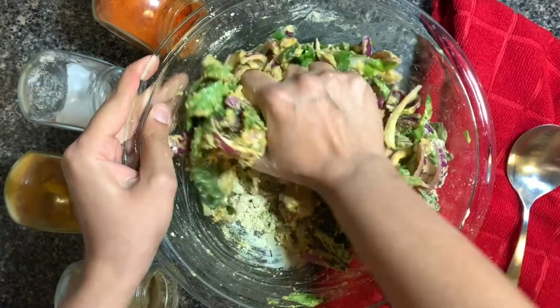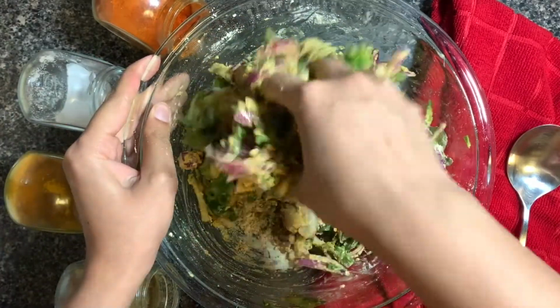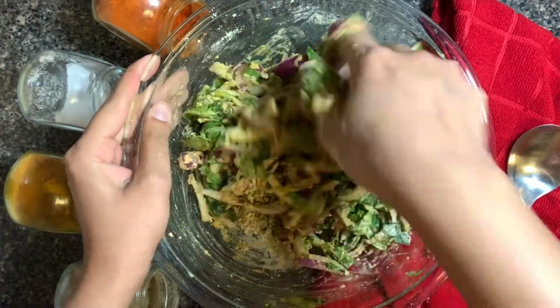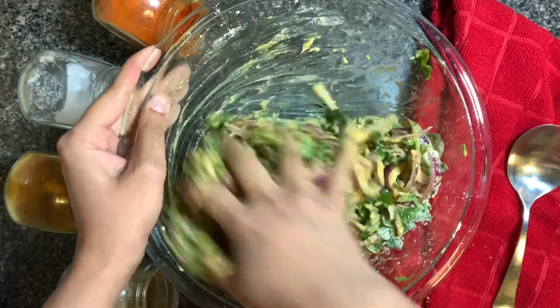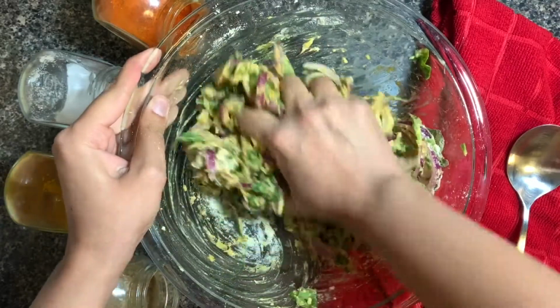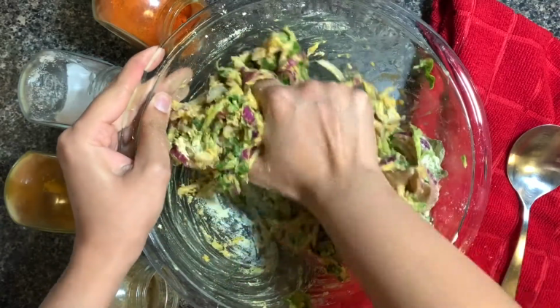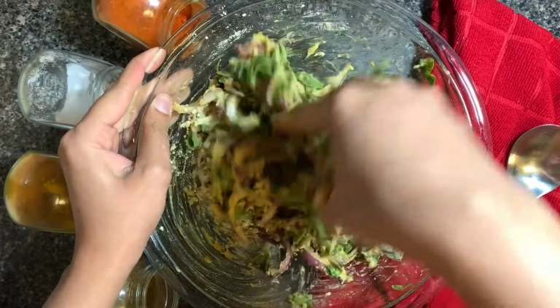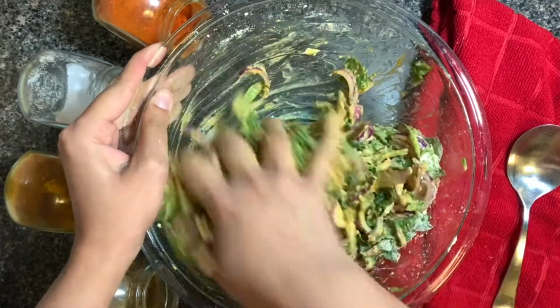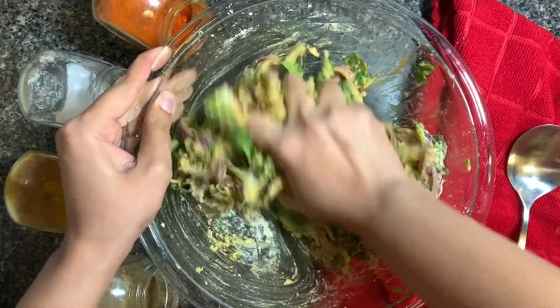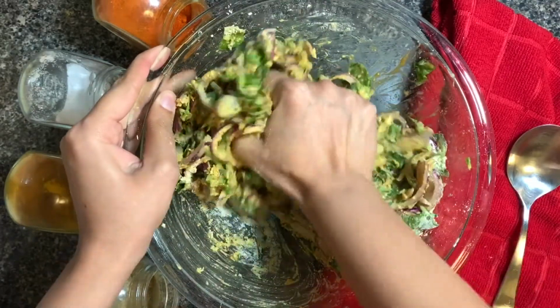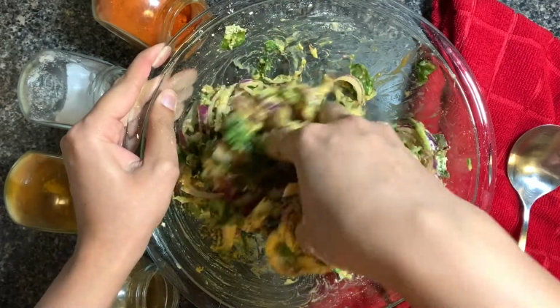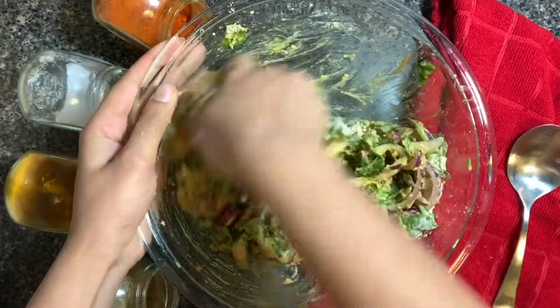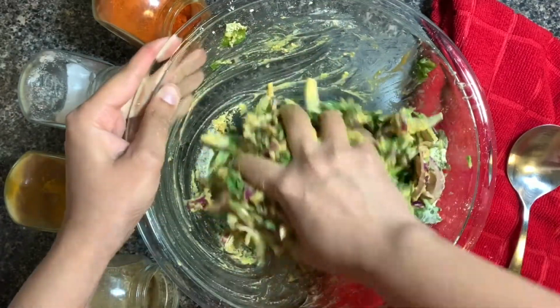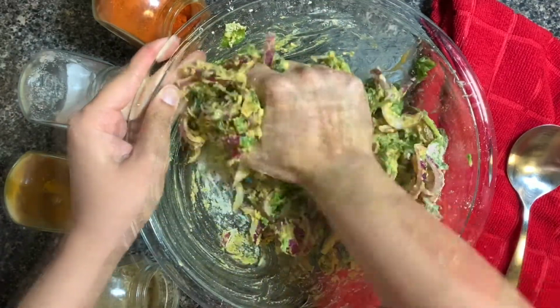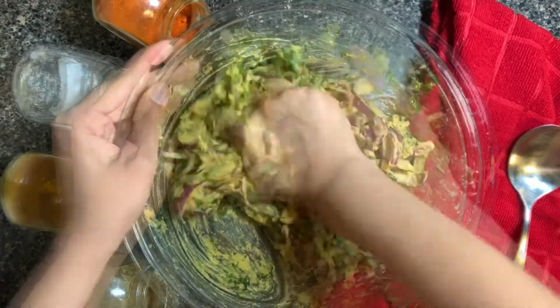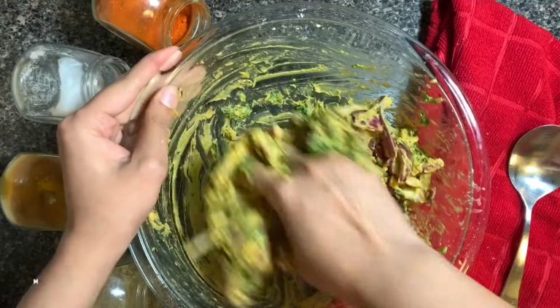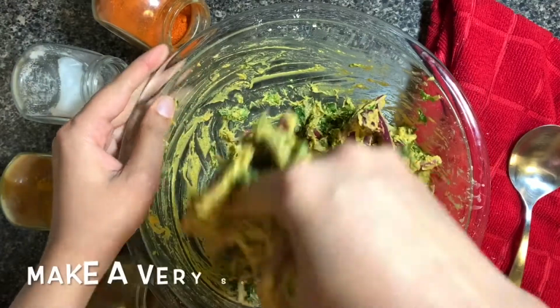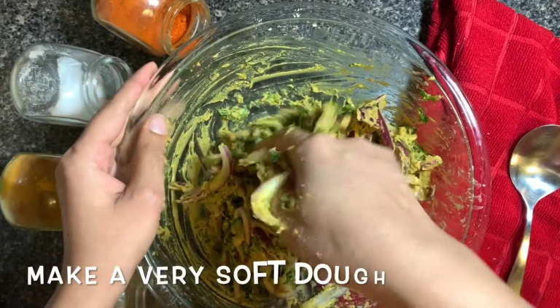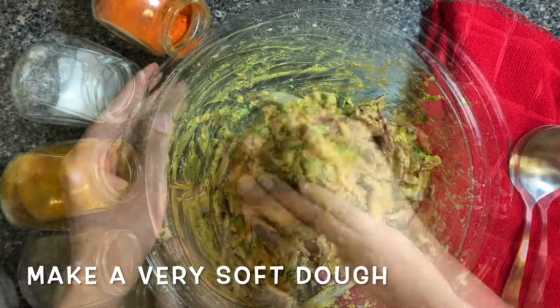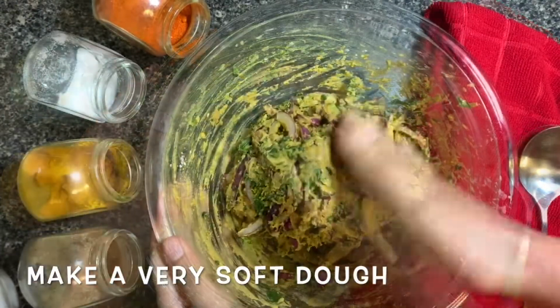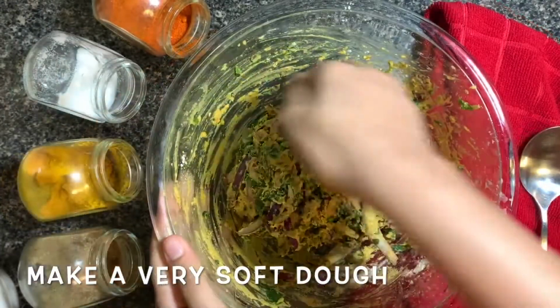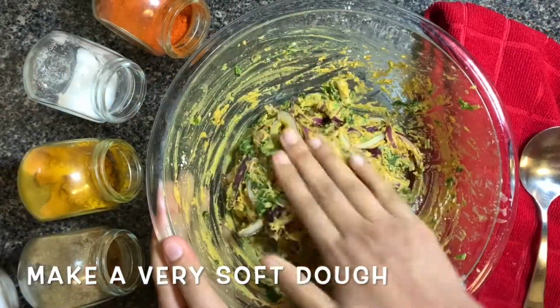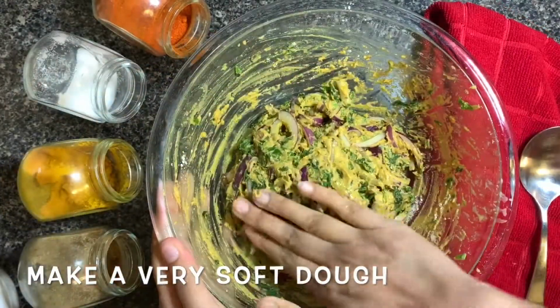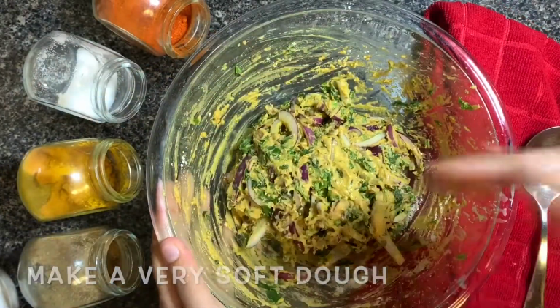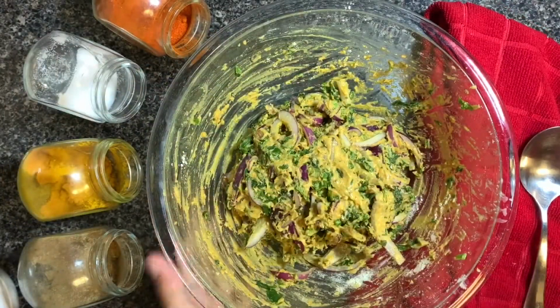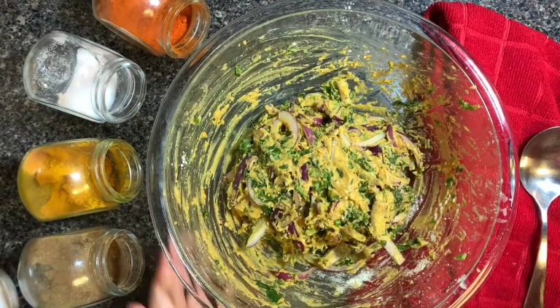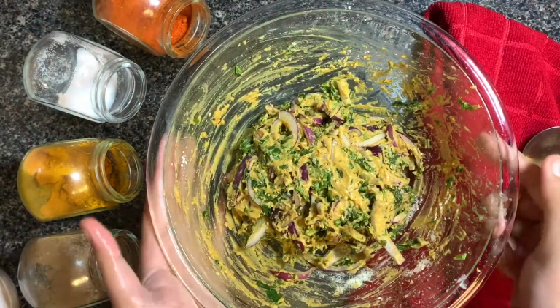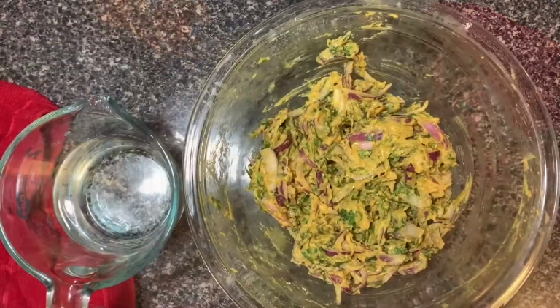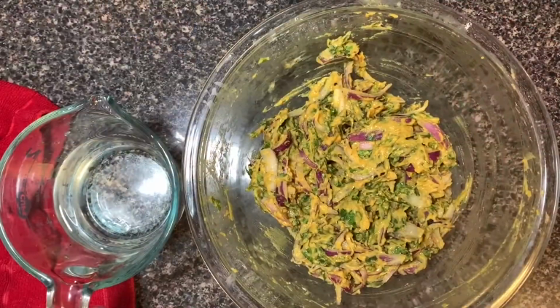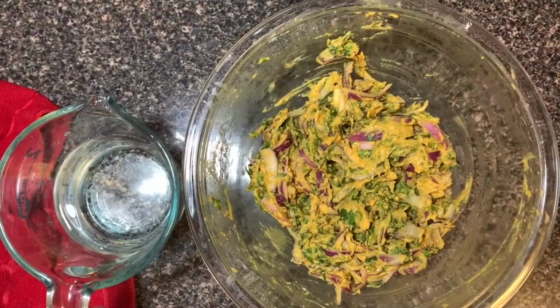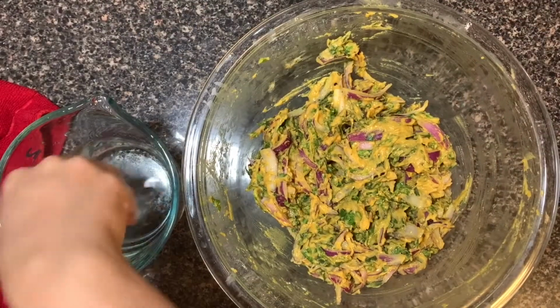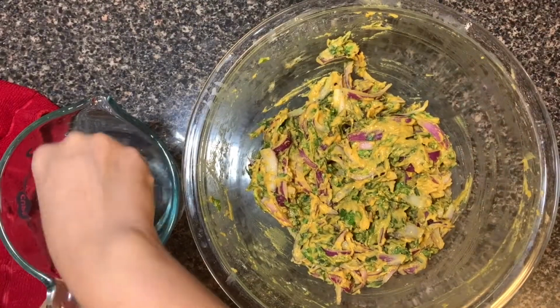These bhajiyas are so crispy that you don't have to fry them again and again in the oil and get too much oil in your bhajiyas. Our bhajiya dough is perfectly ready — now it's time to fry our bhajiyas.